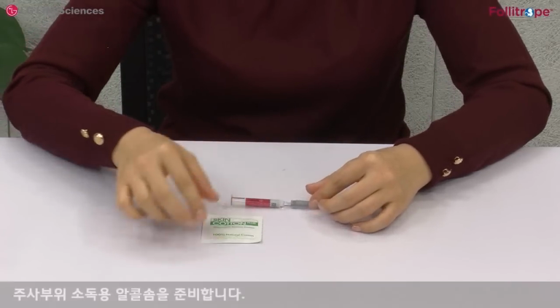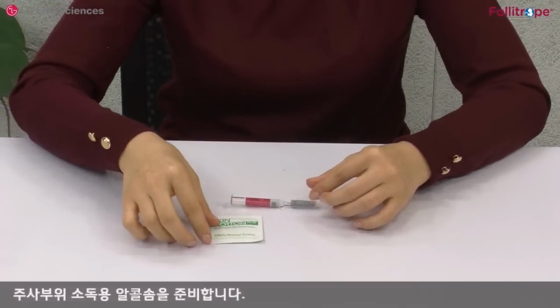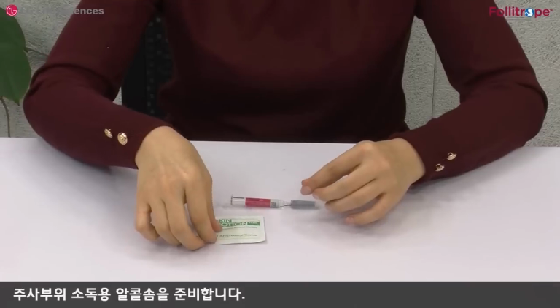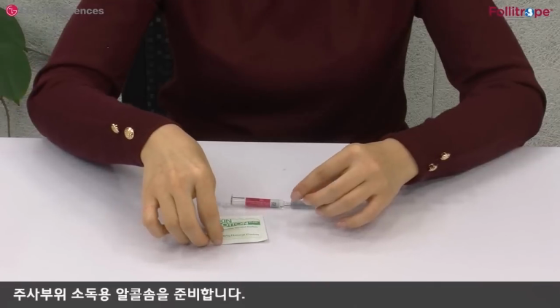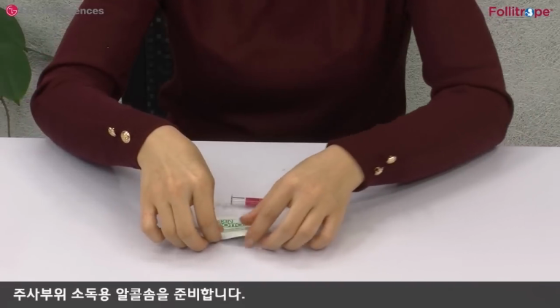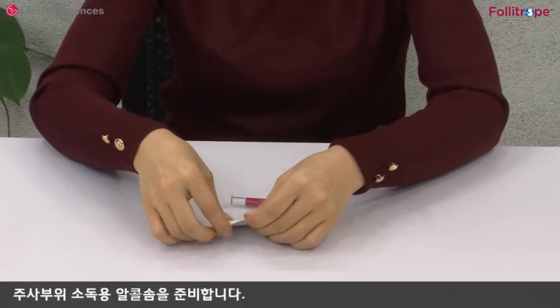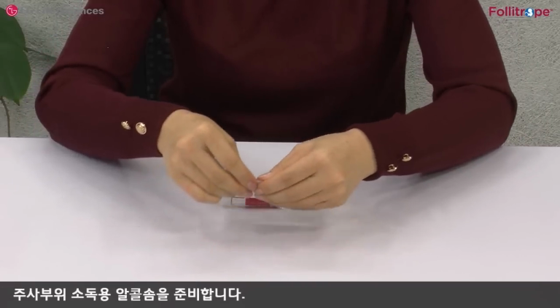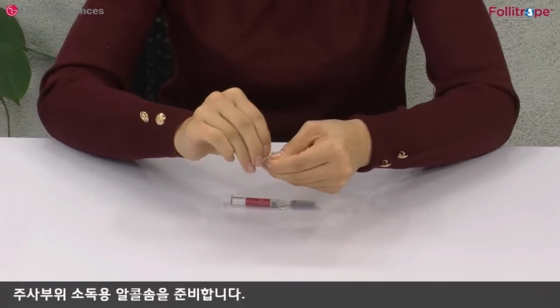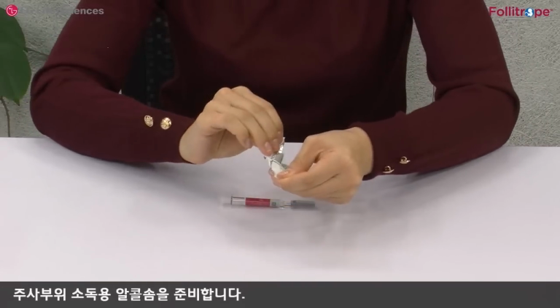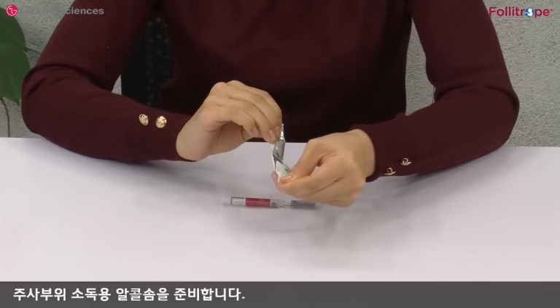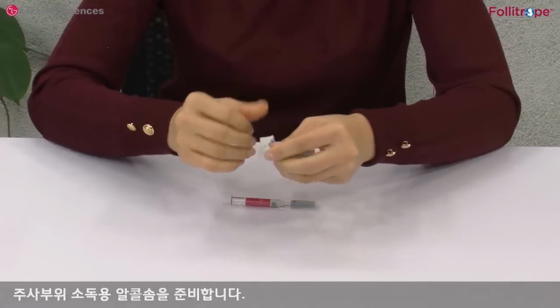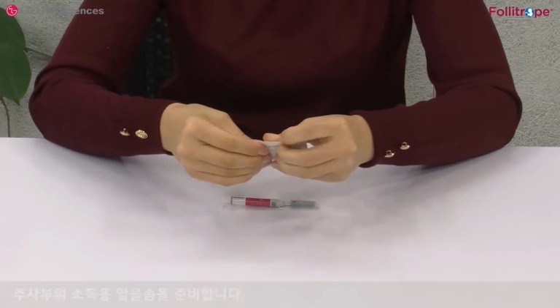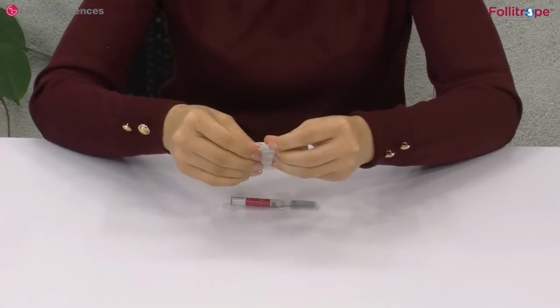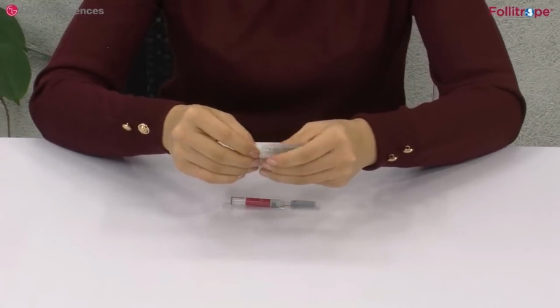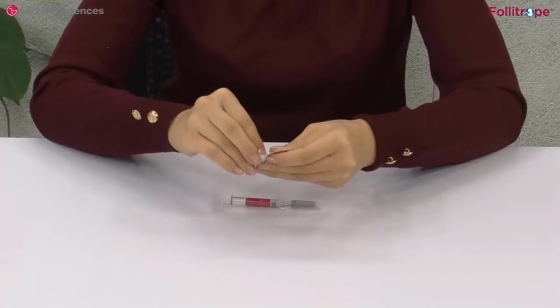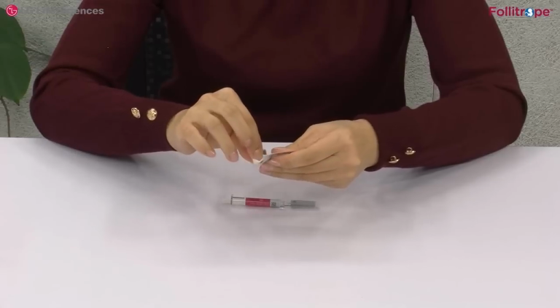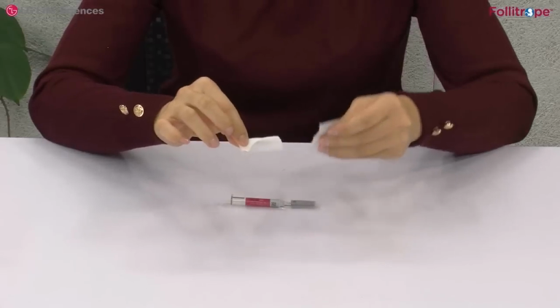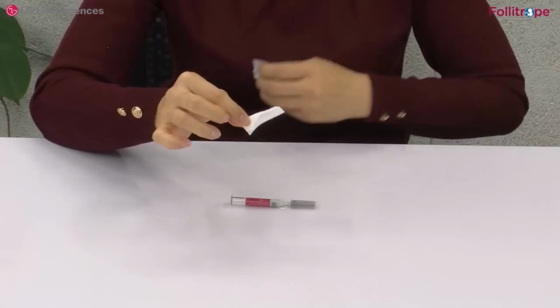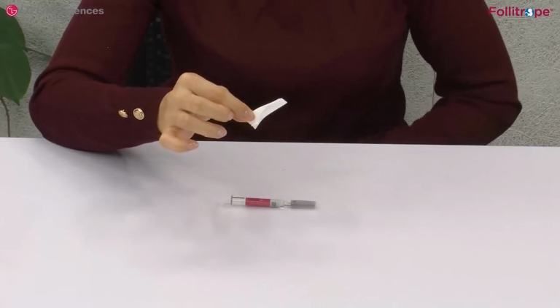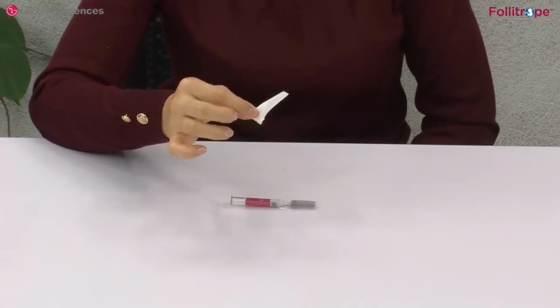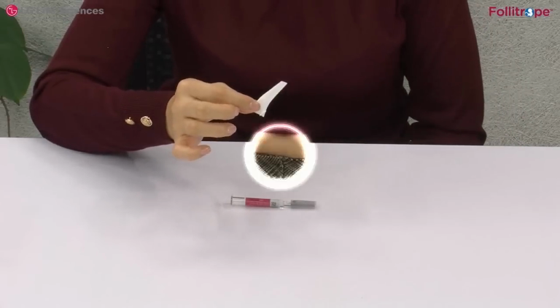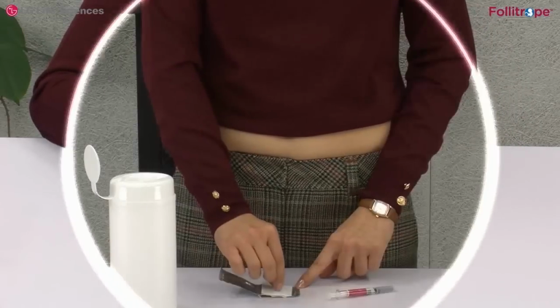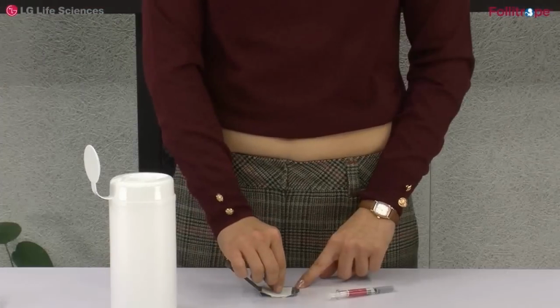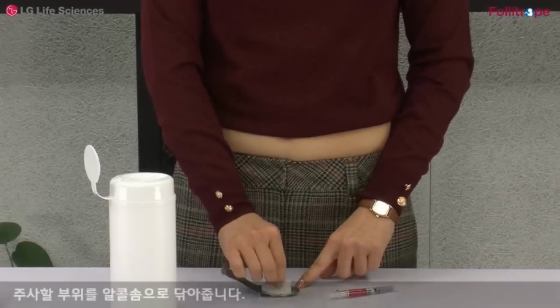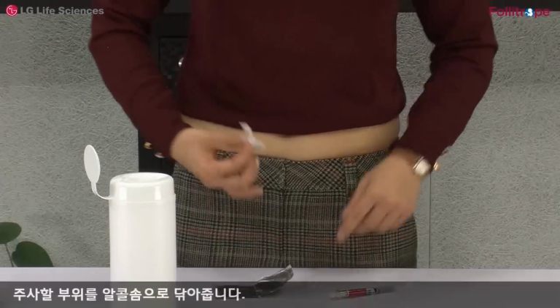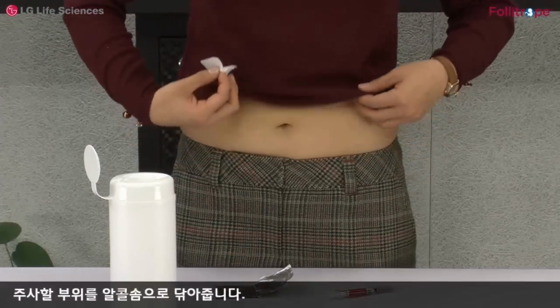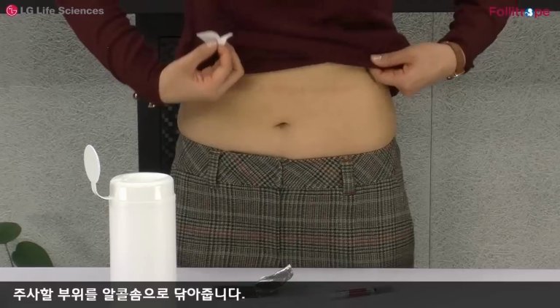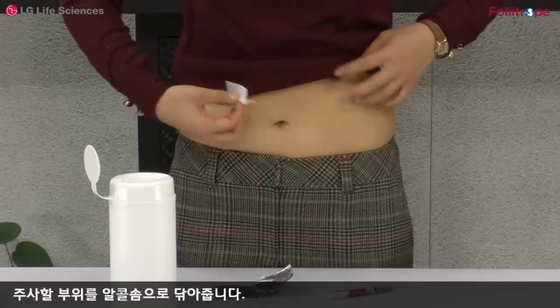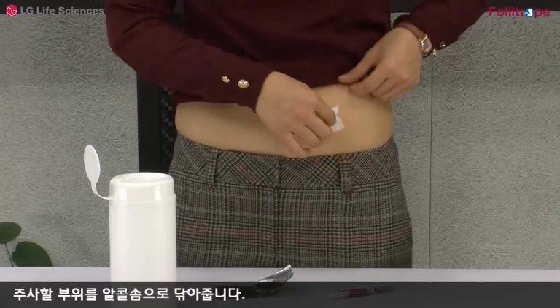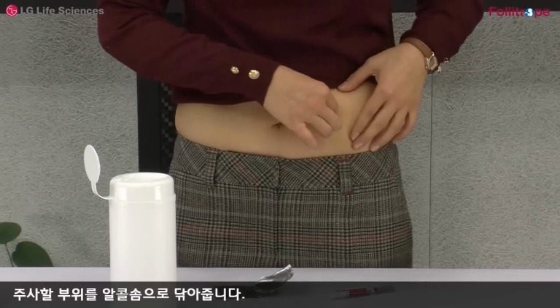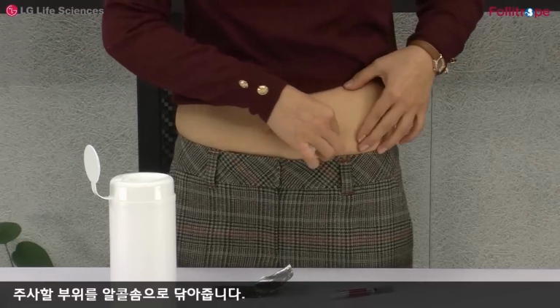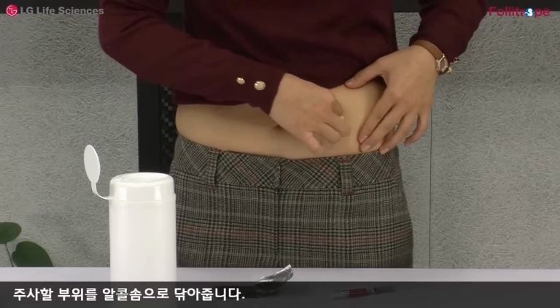주사 부위 소독용 알코올 솜을 준비합니다. 주사할 부위를 알코올 솜으로 닦아줍니다.